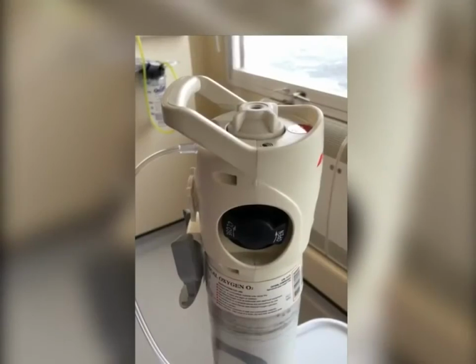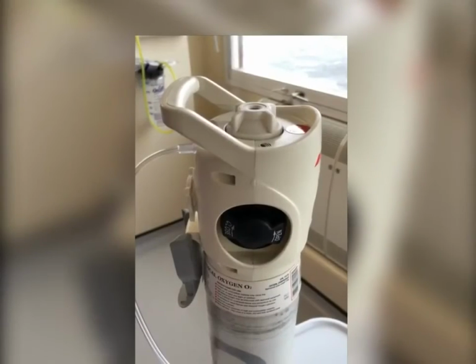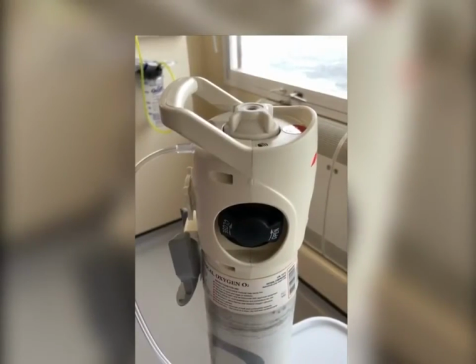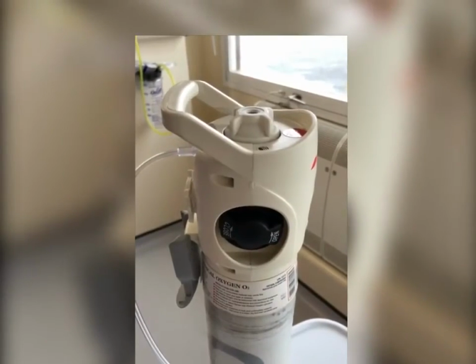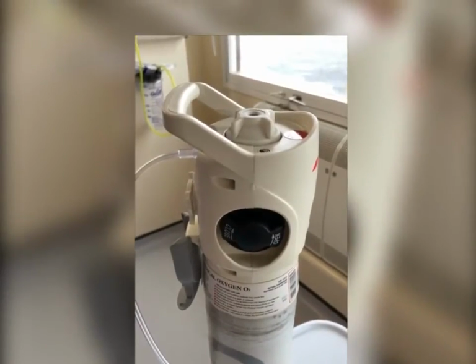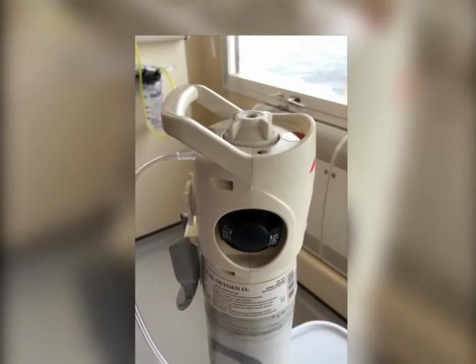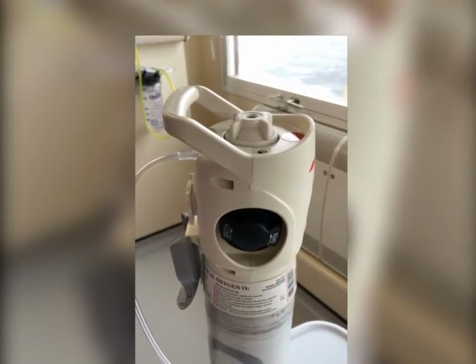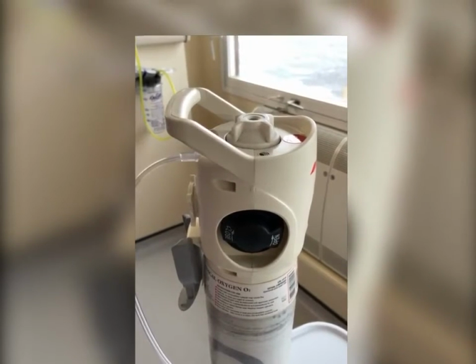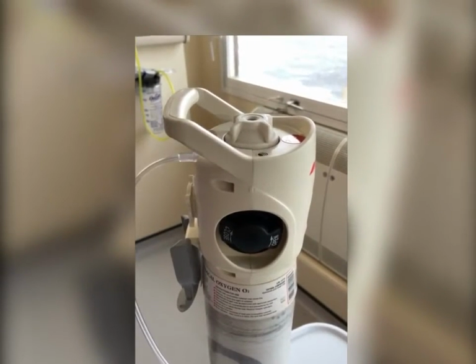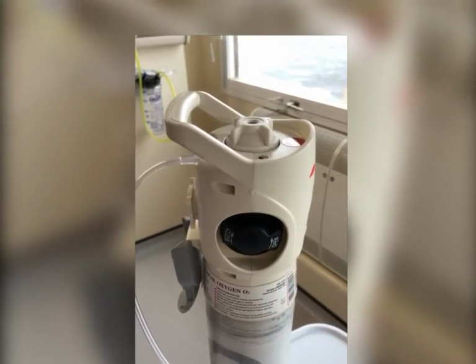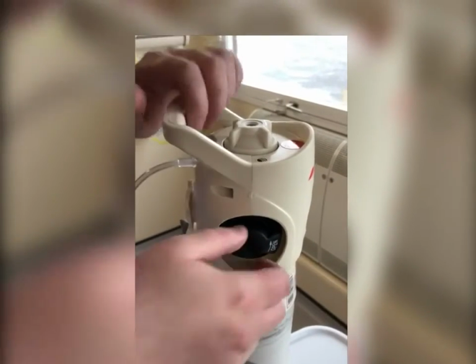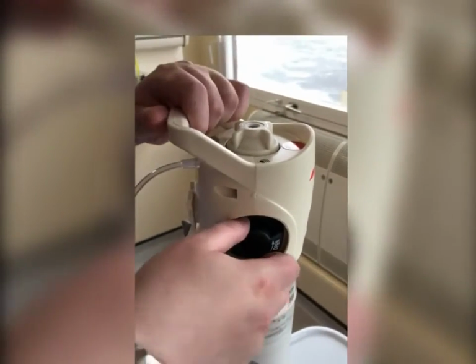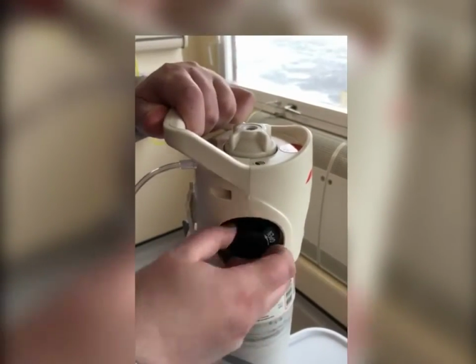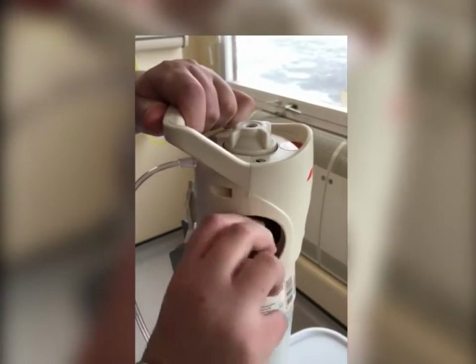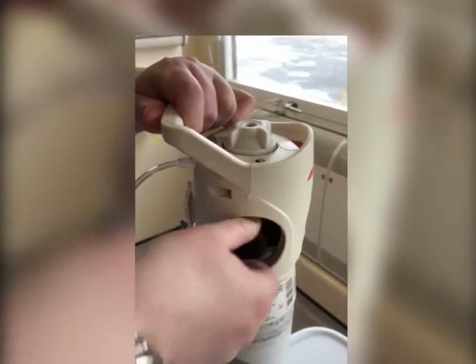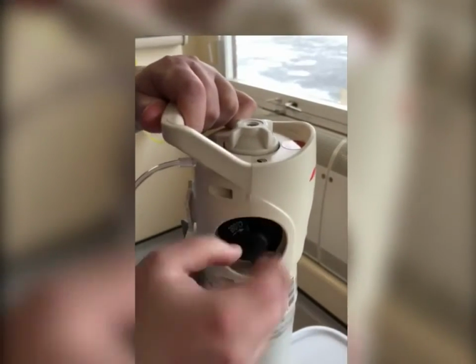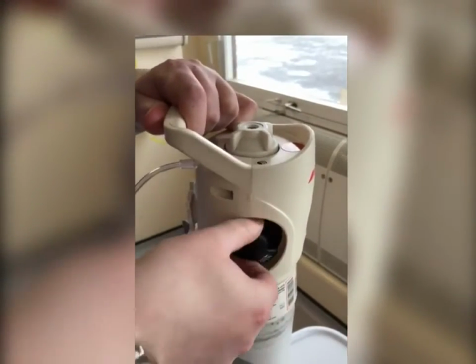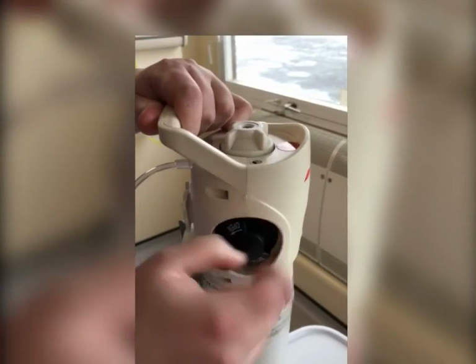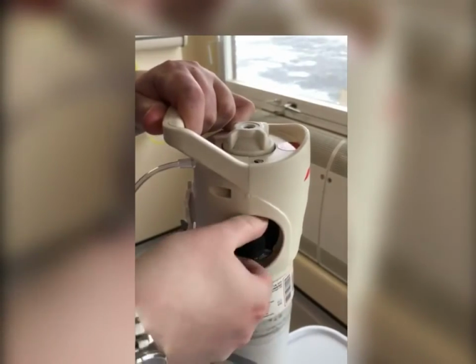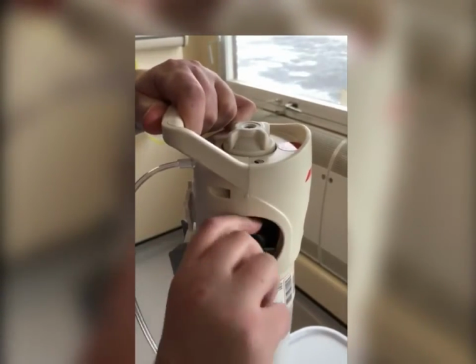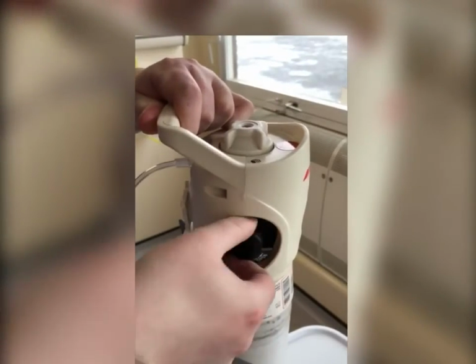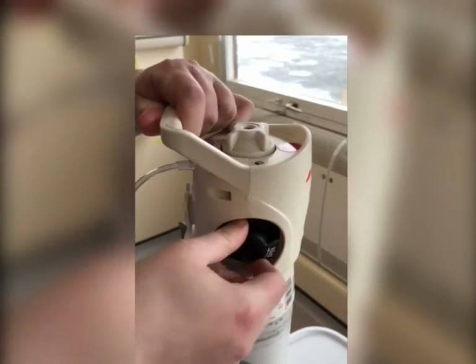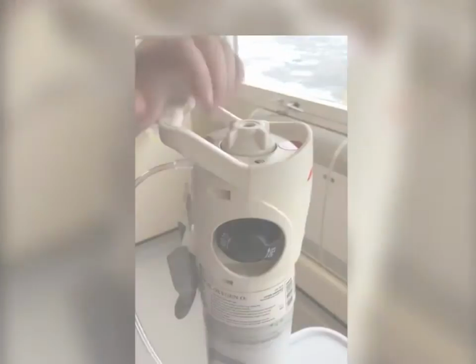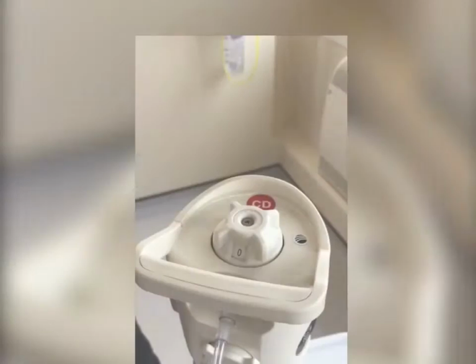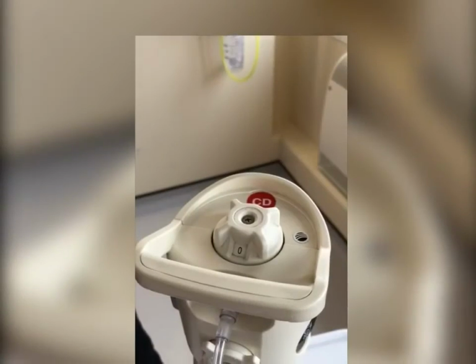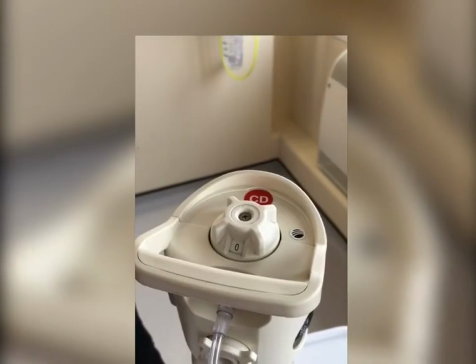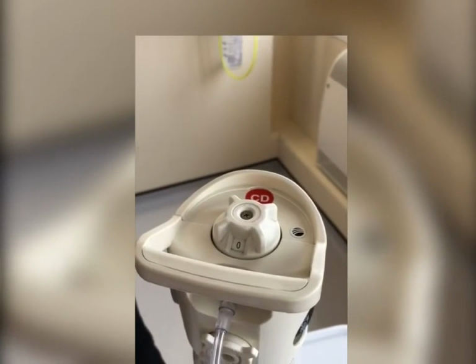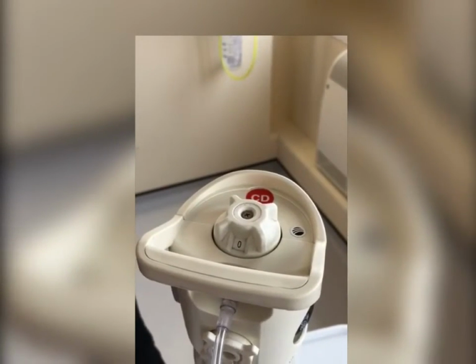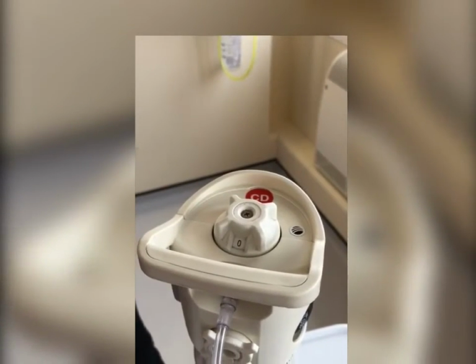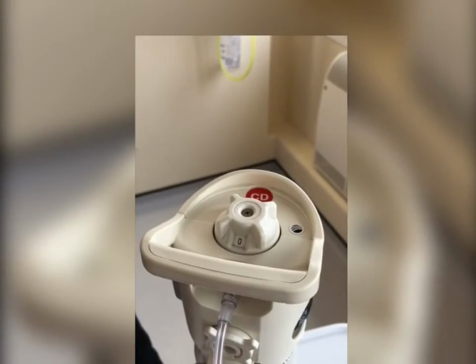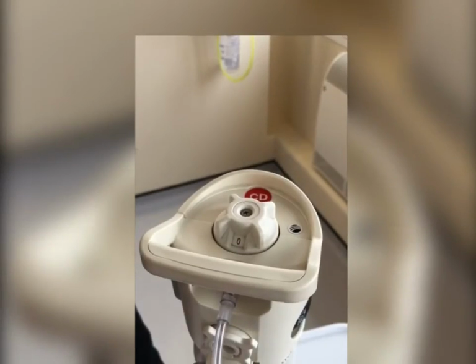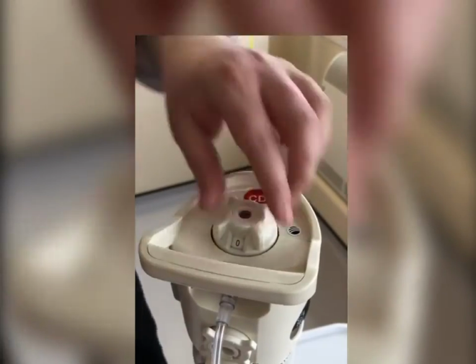Slowly turn on the cylinder by rotating the handwheel anti-clockwise until it comes to a complete stop. Set the prescribed flow by rotating the dial flow selector.